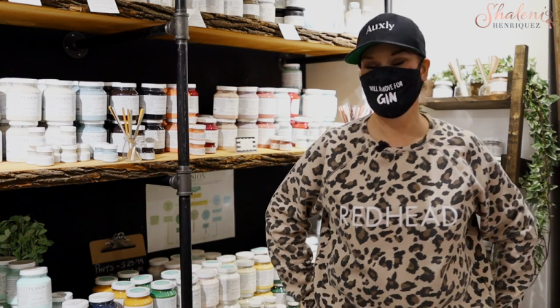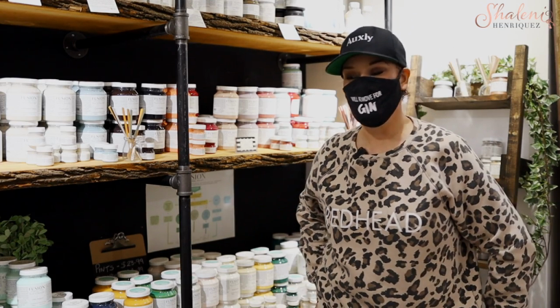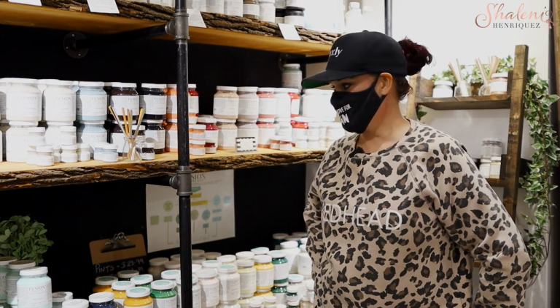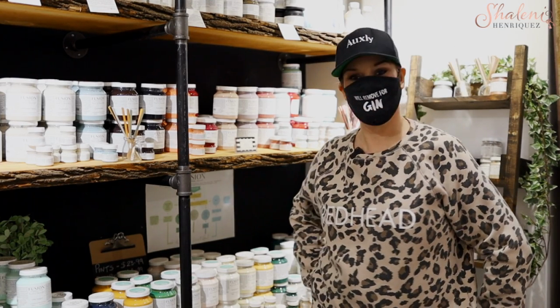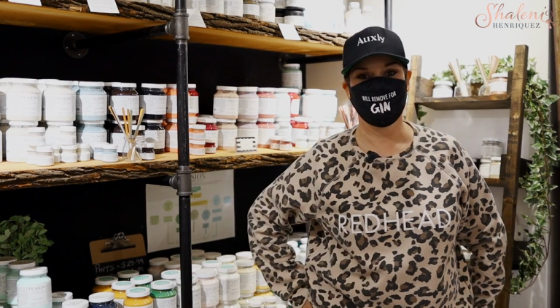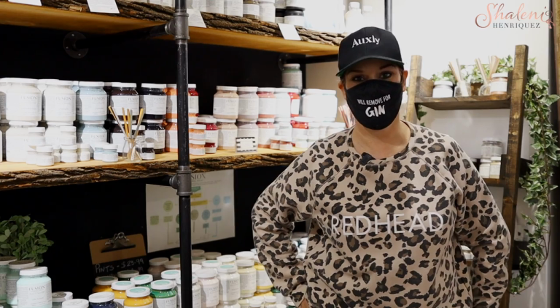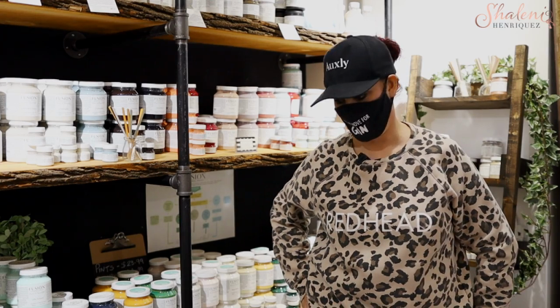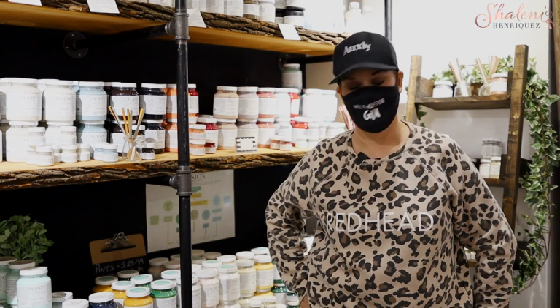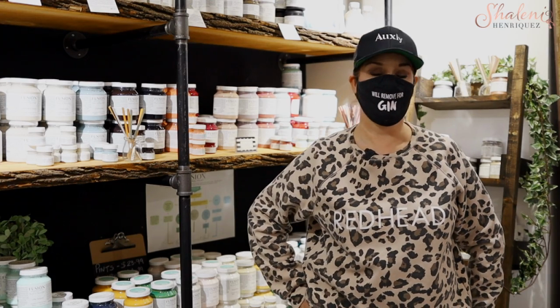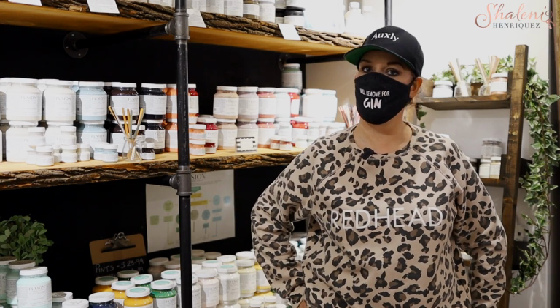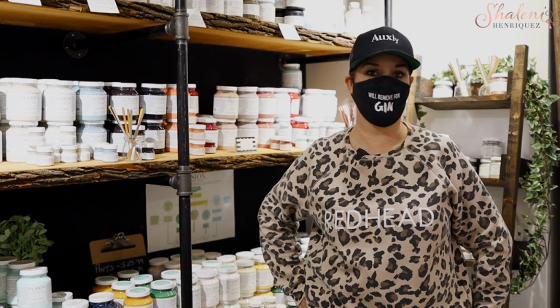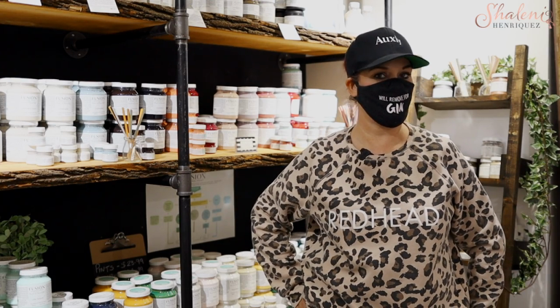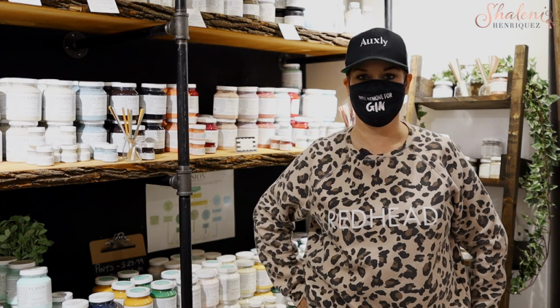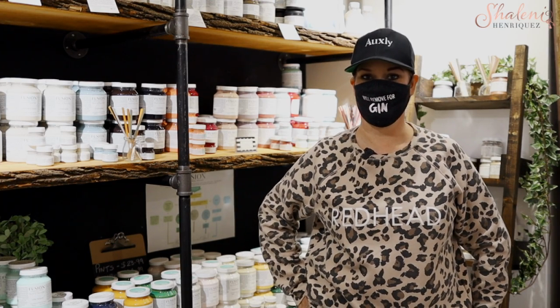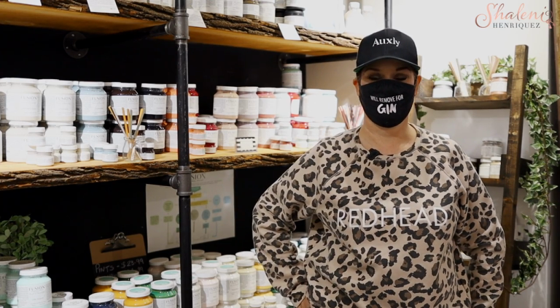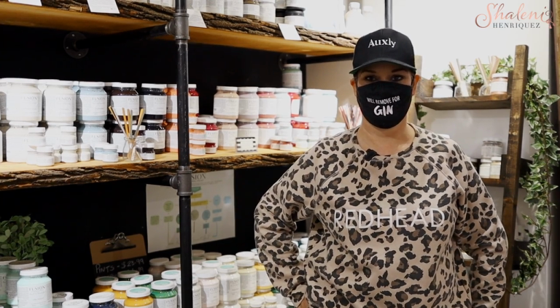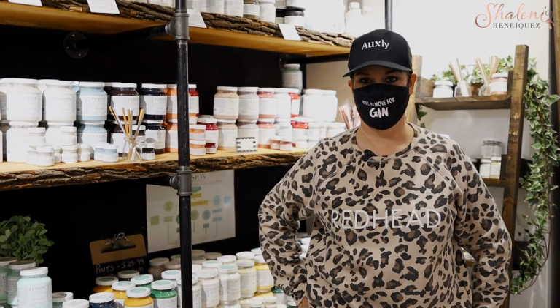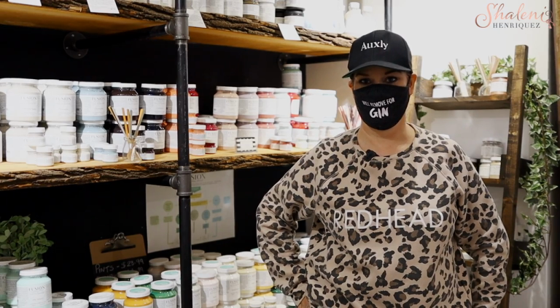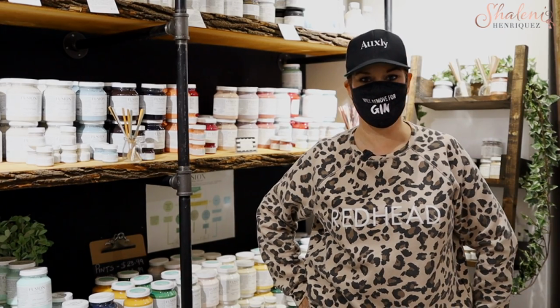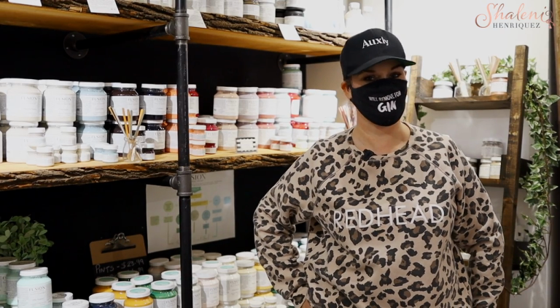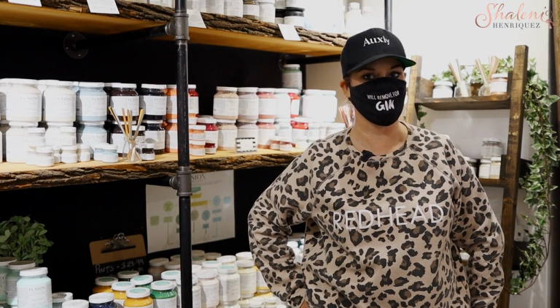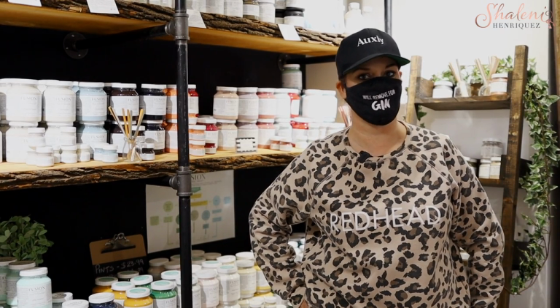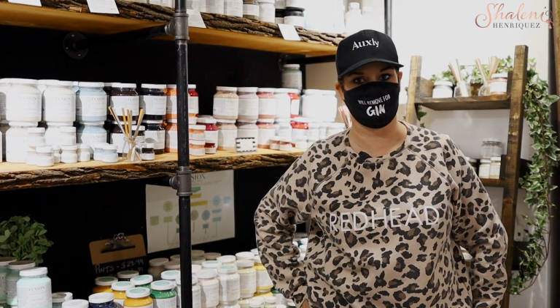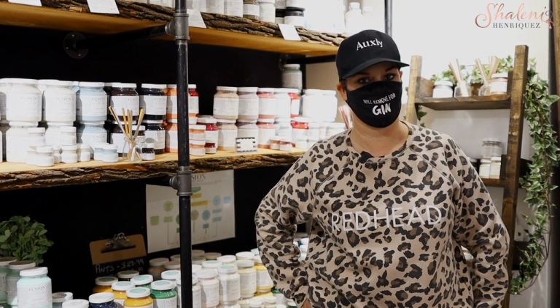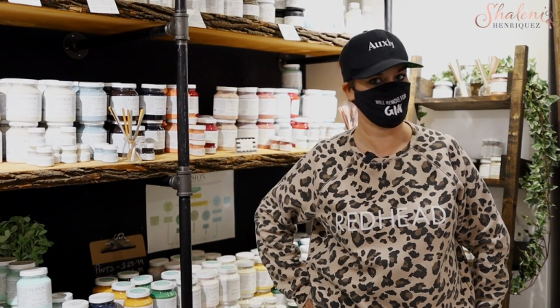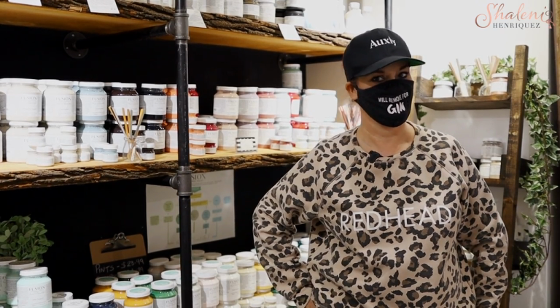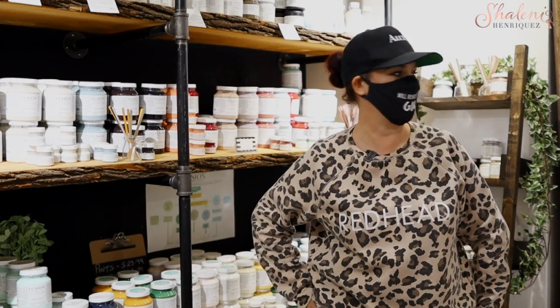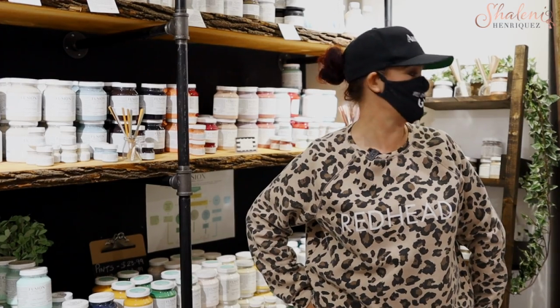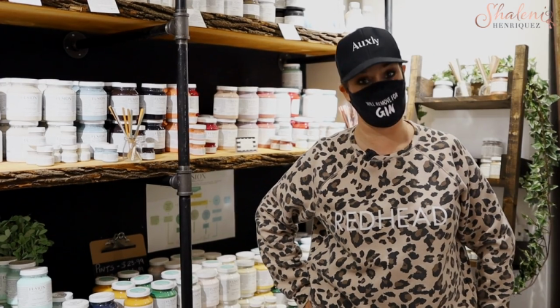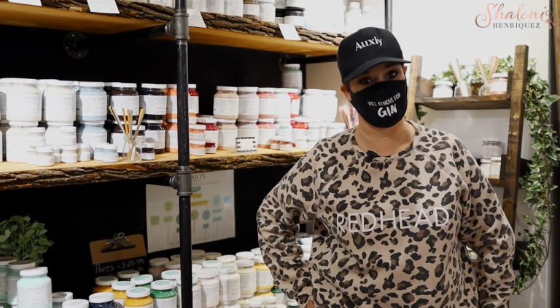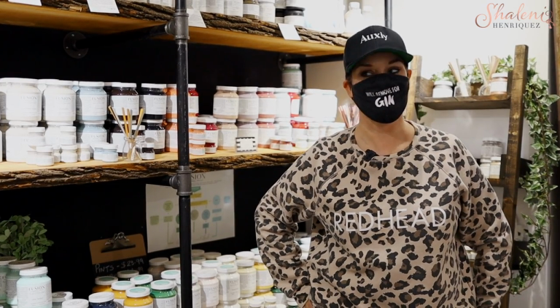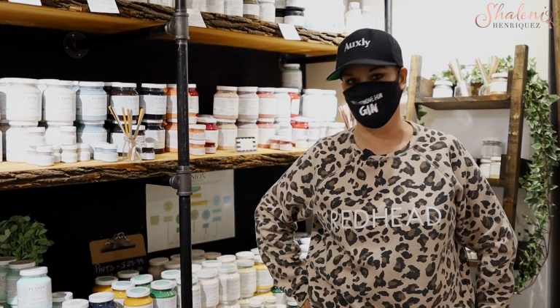That would be a great gift for crafty people — you can come in and pick up some paints or get a gift voucher. Absolutely, a gift voucher makes someone very happy. It's perfect for those crafty people, and it's very popular and very addictive.